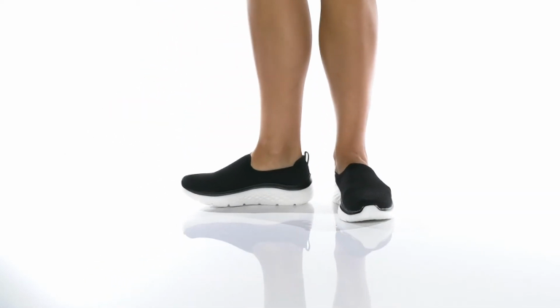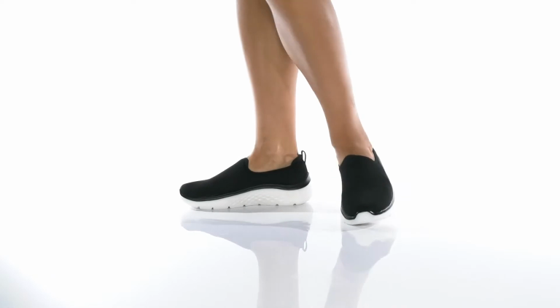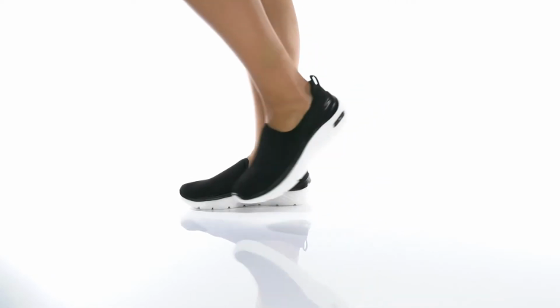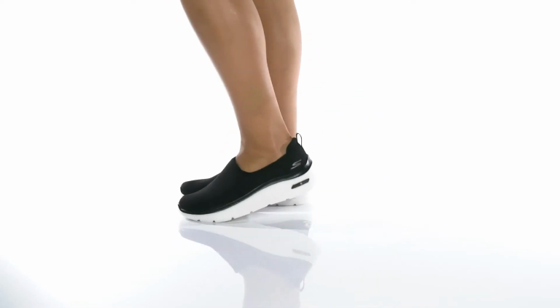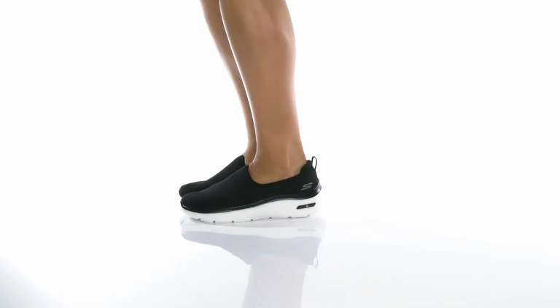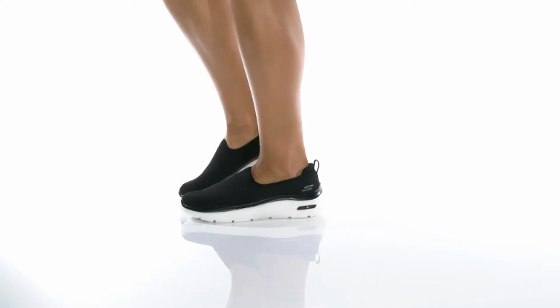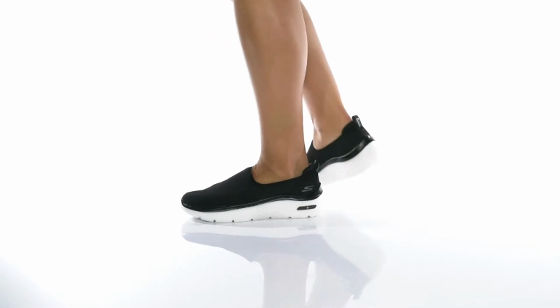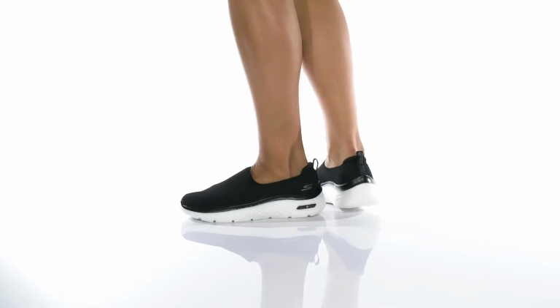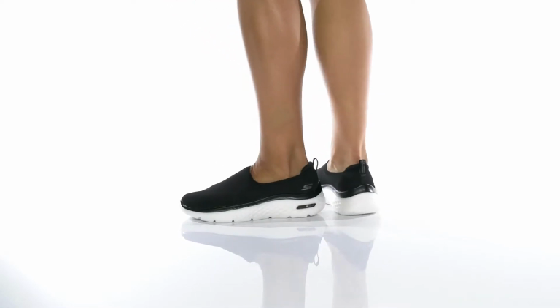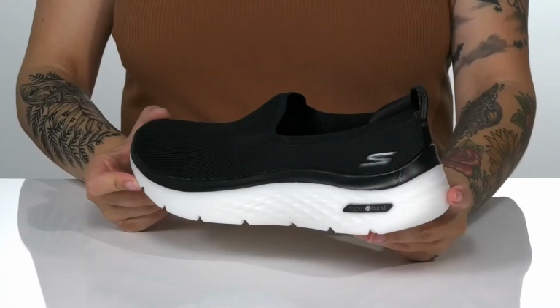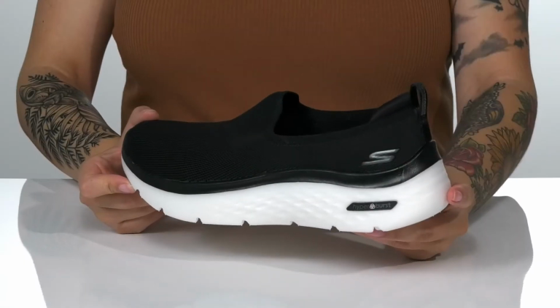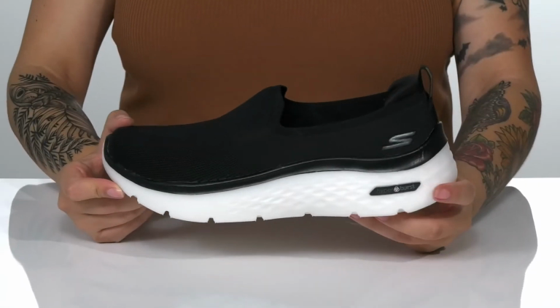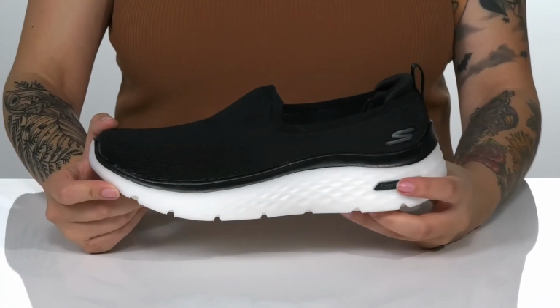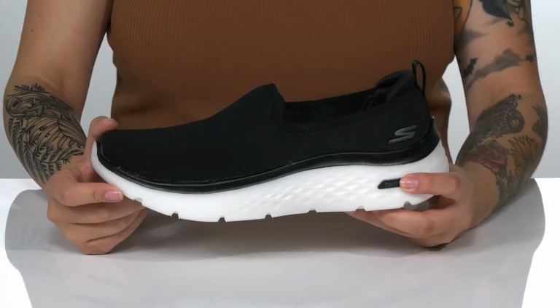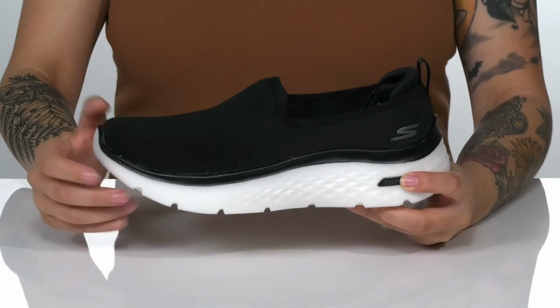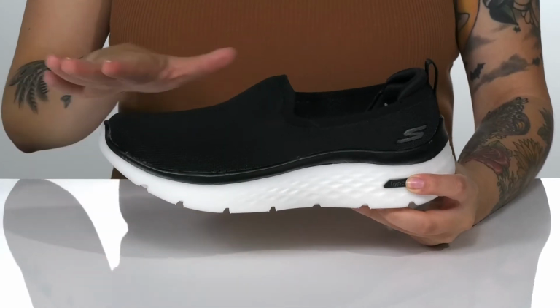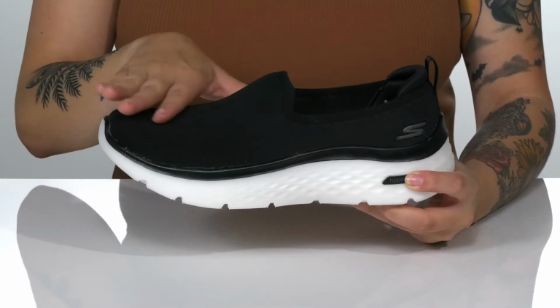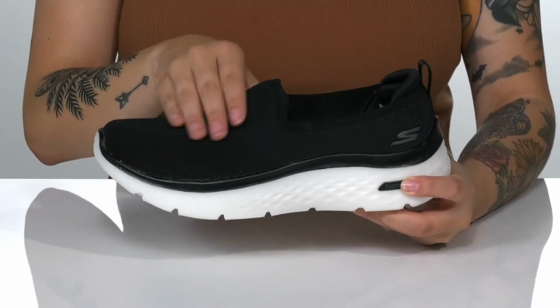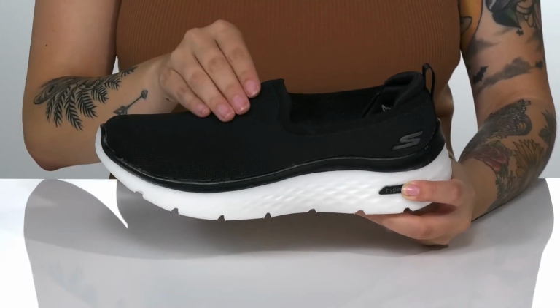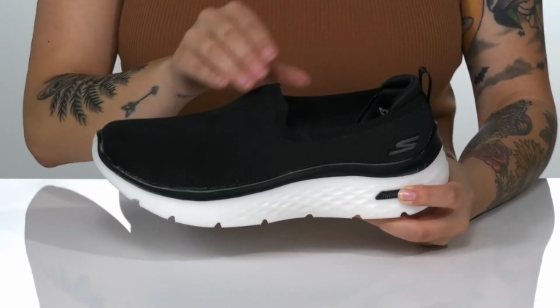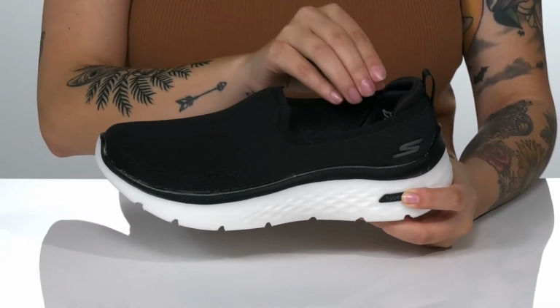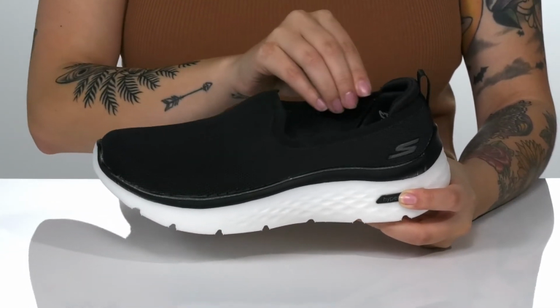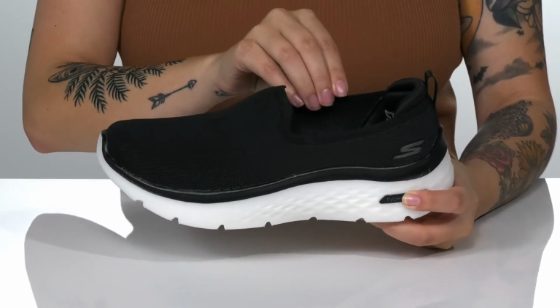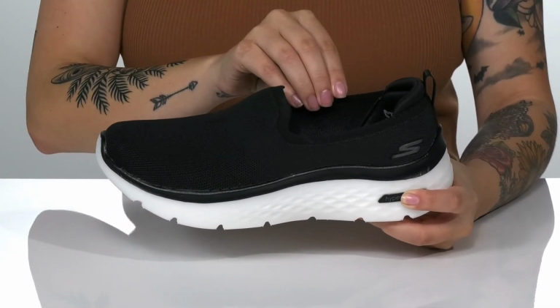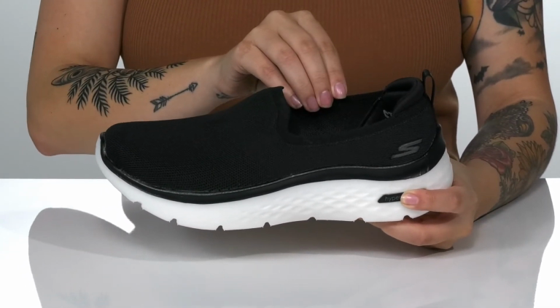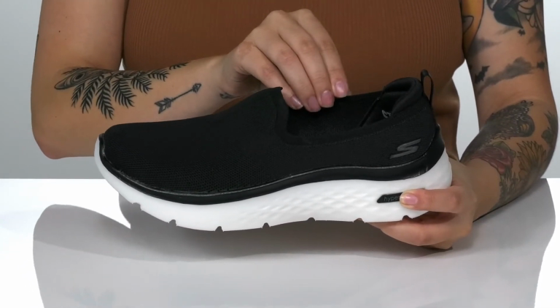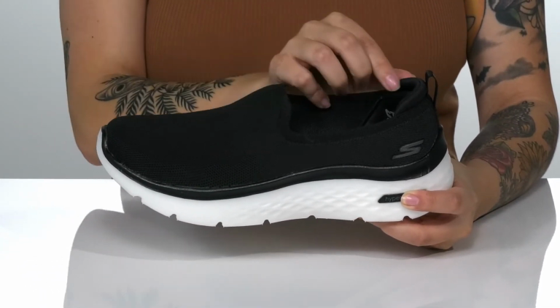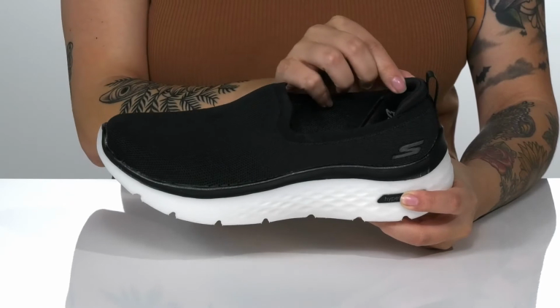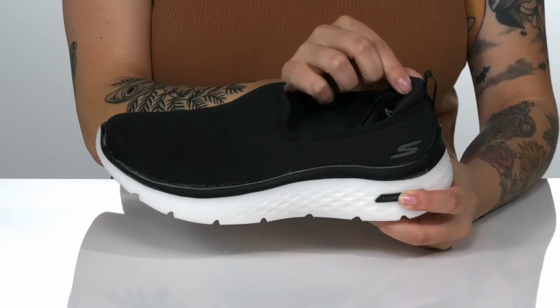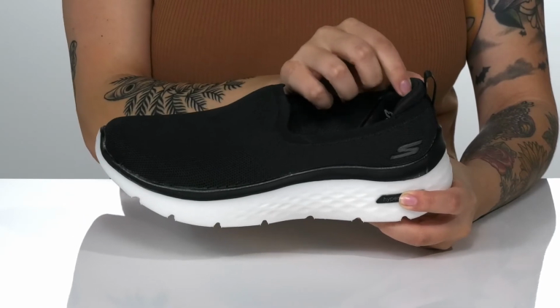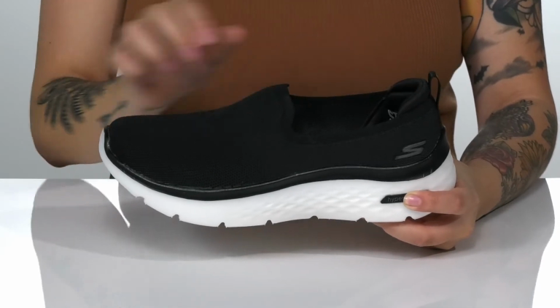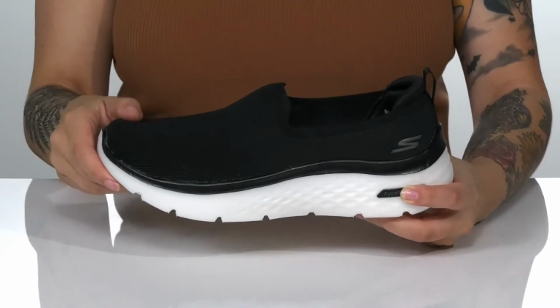You'll be comfortable taking your daily walks in these sweet slip-on sneakers by Skechers. They have a breathable textile upper with a textile inner lining. There's a little bit of padding around the heel for comfort.